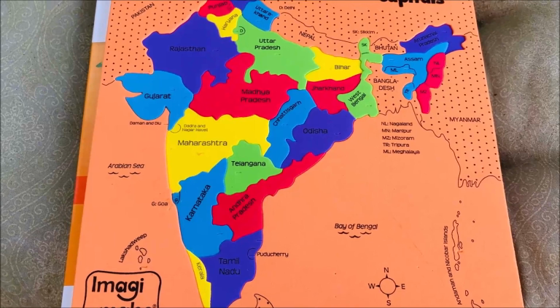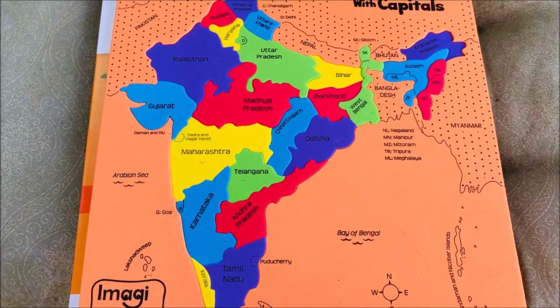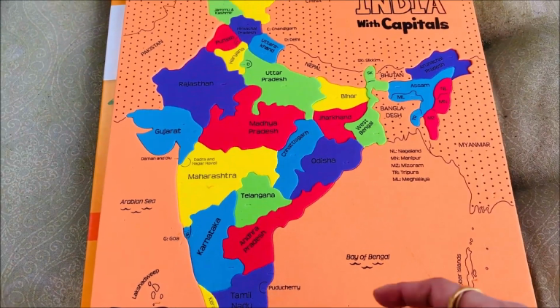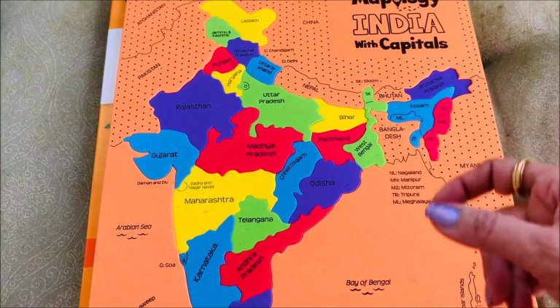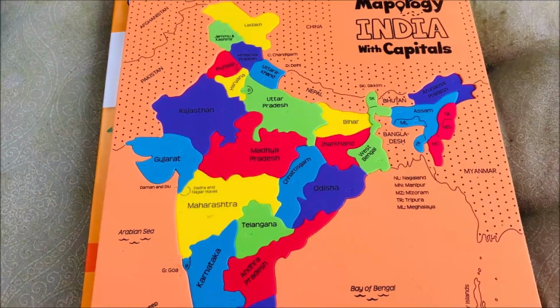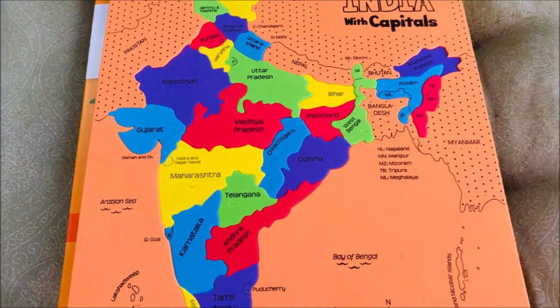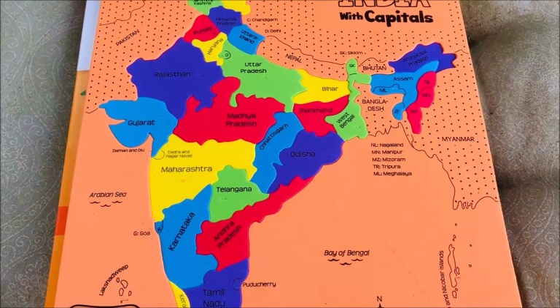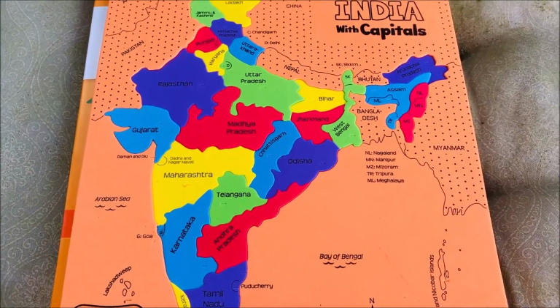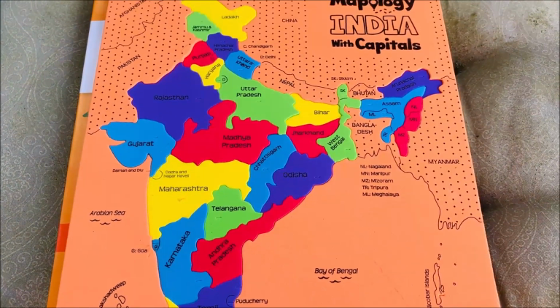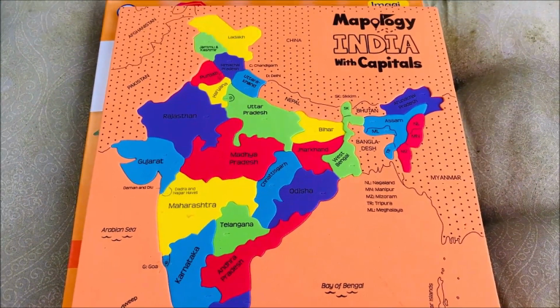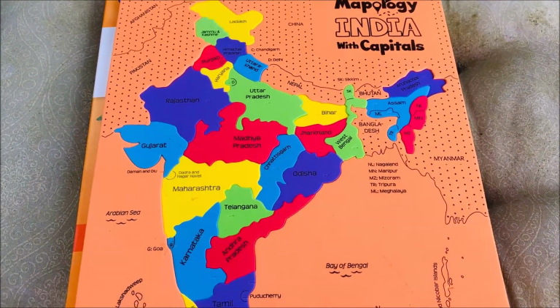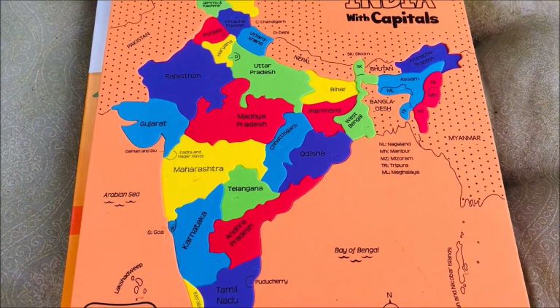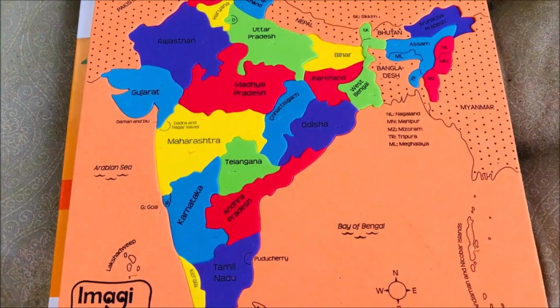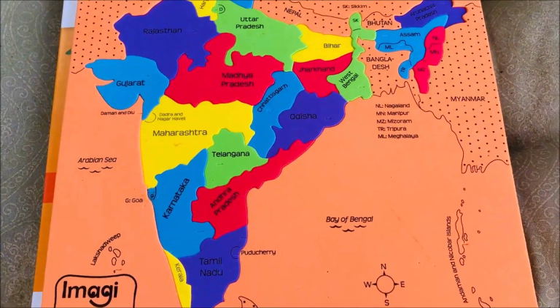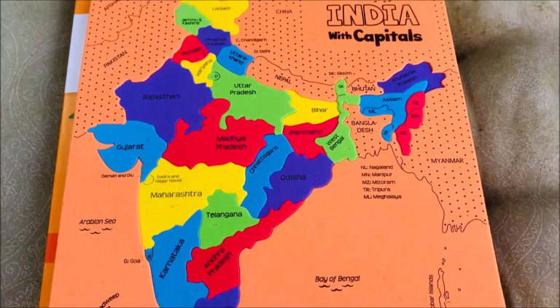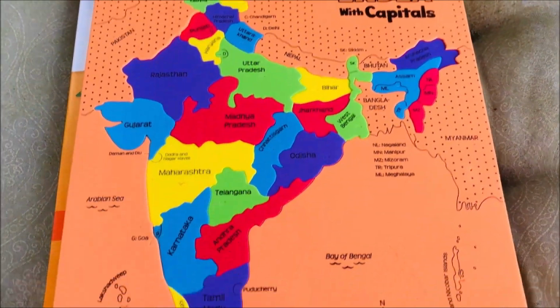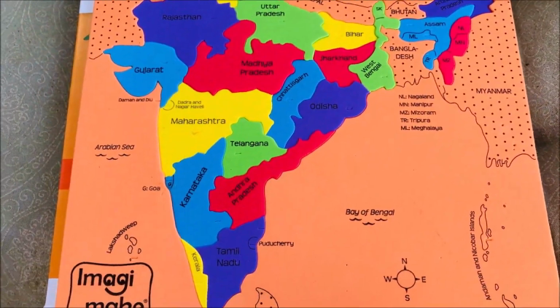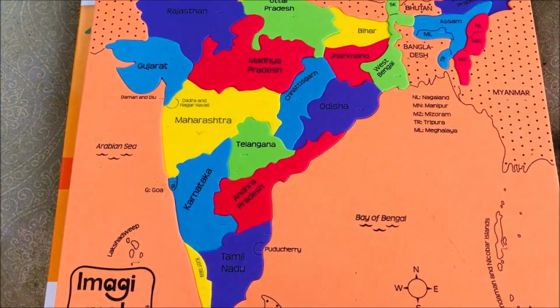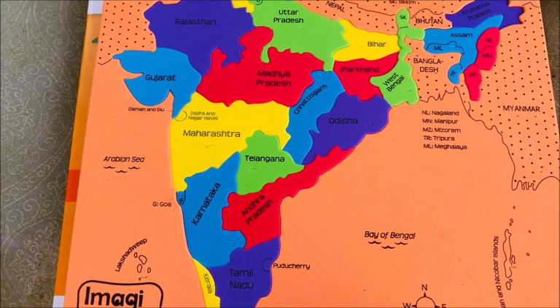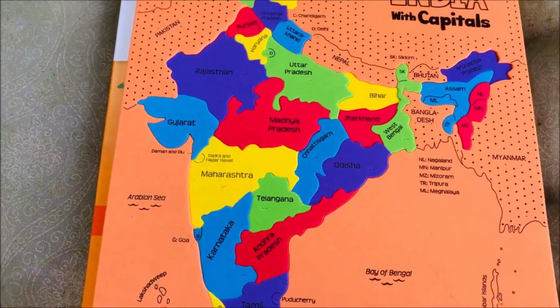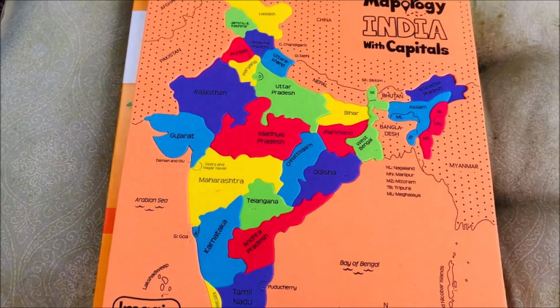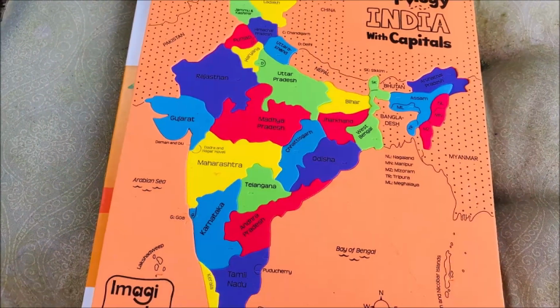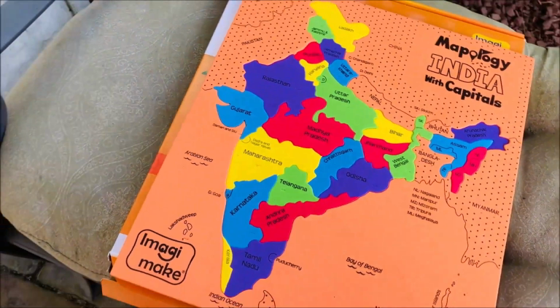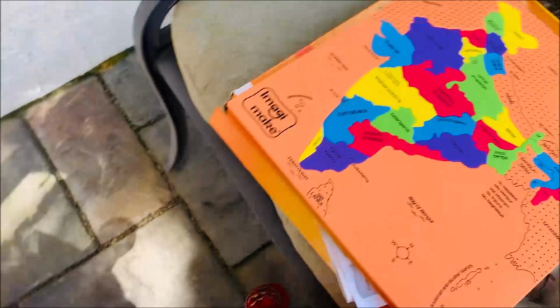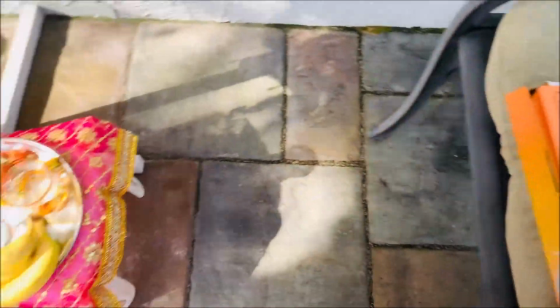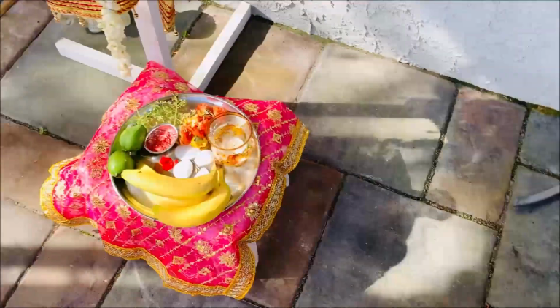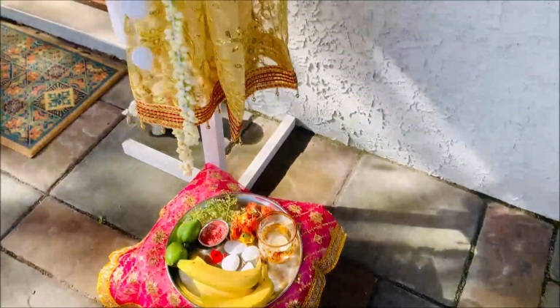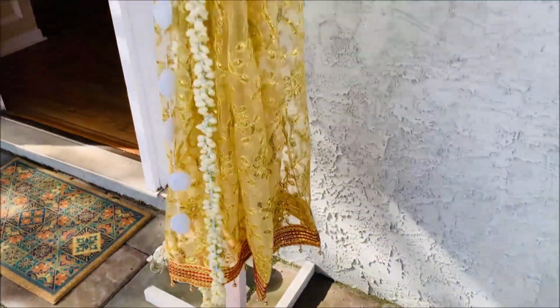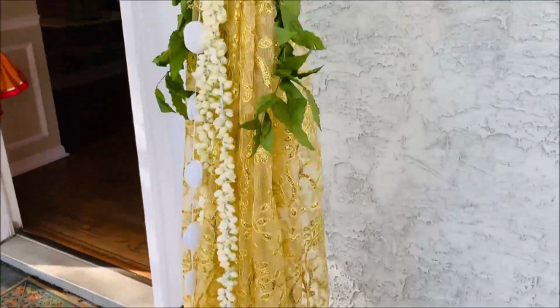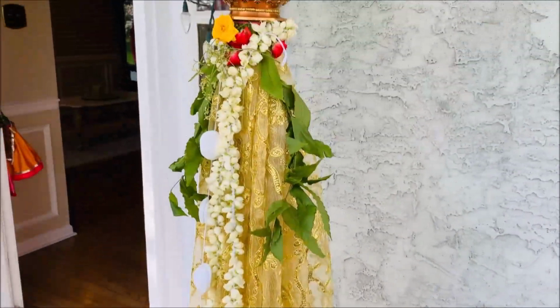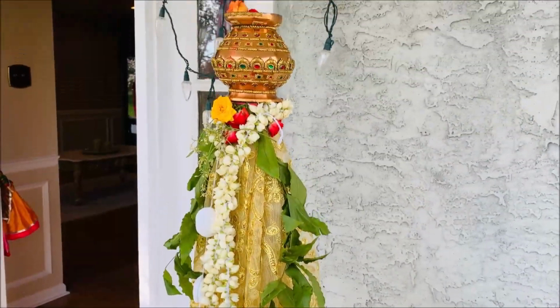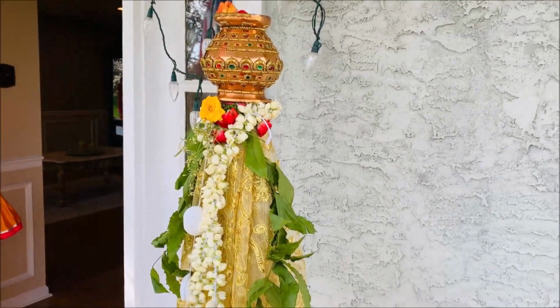If other regions also observe this holiday, do let me know. Today is a new year and I wish everybody a happy new year and happy Gudi Padwa!